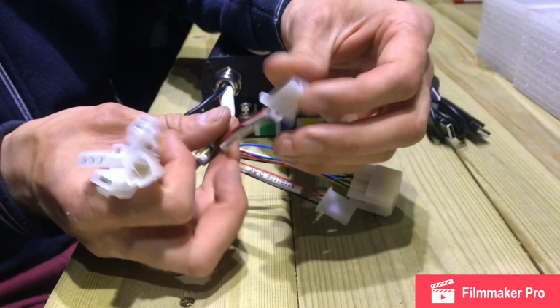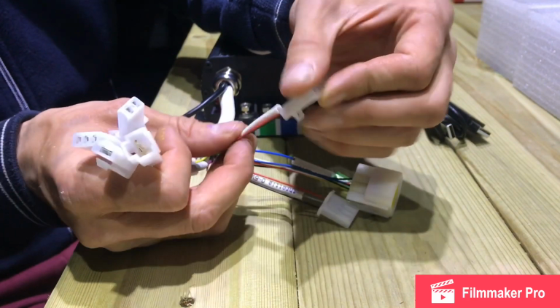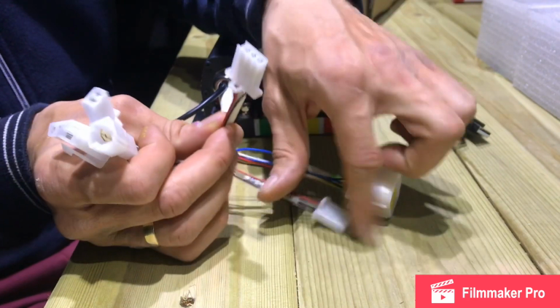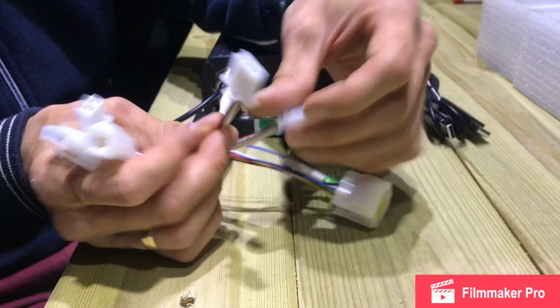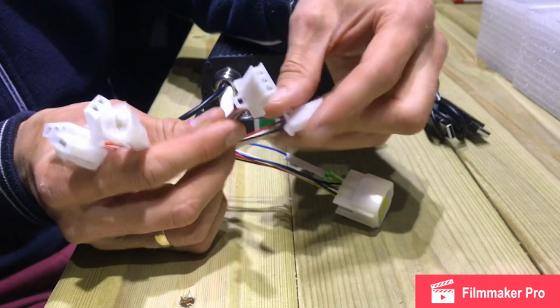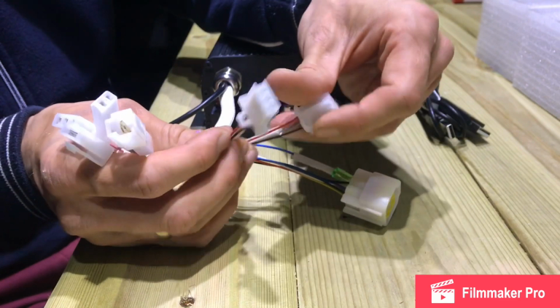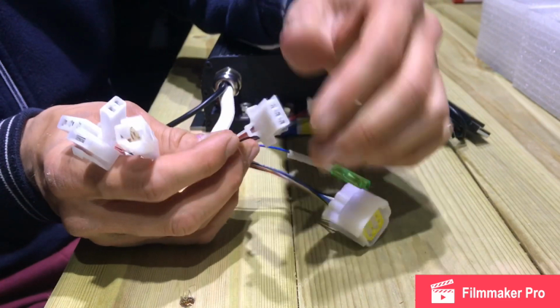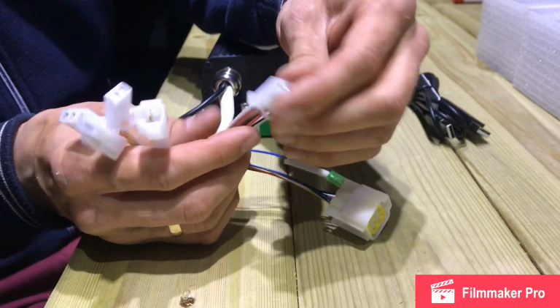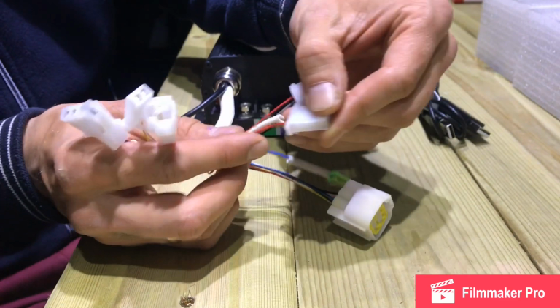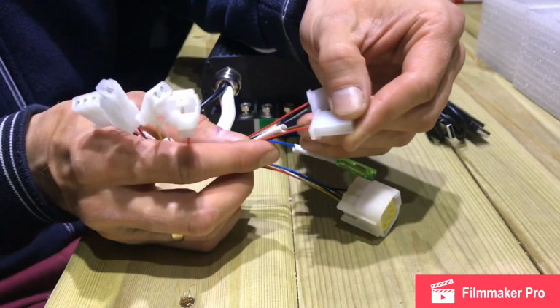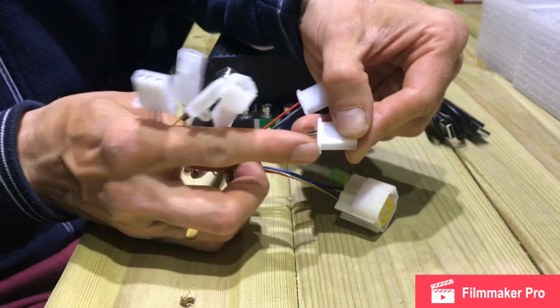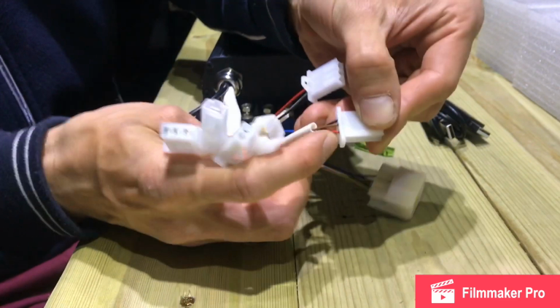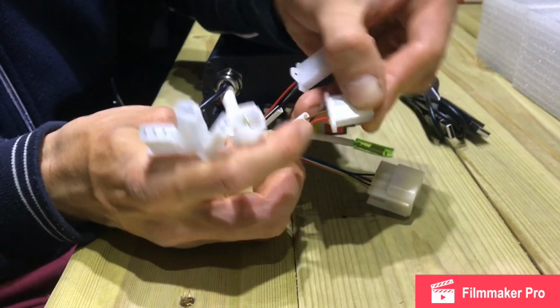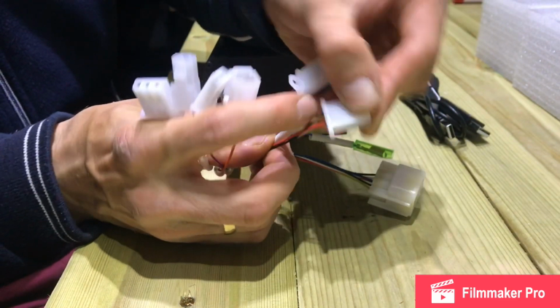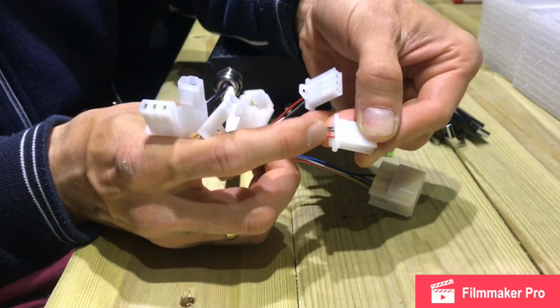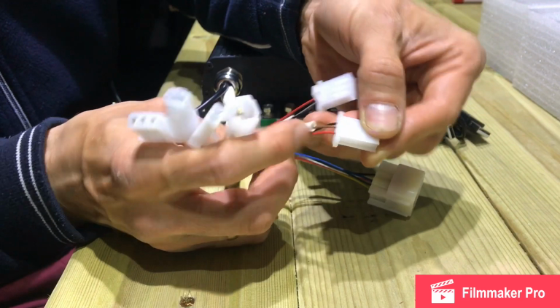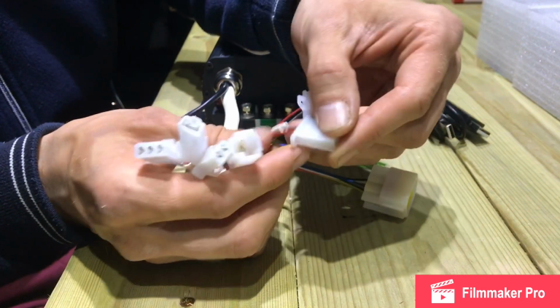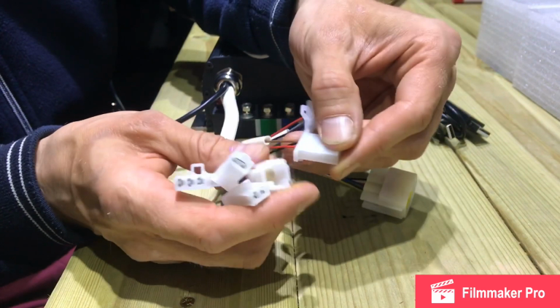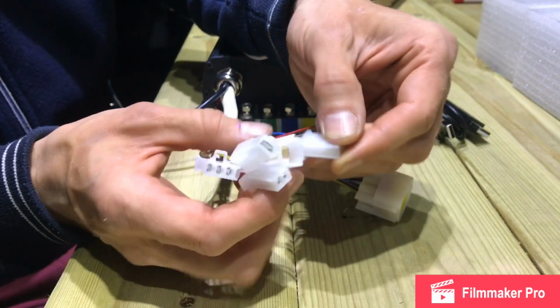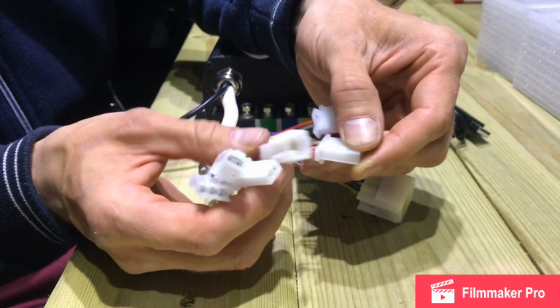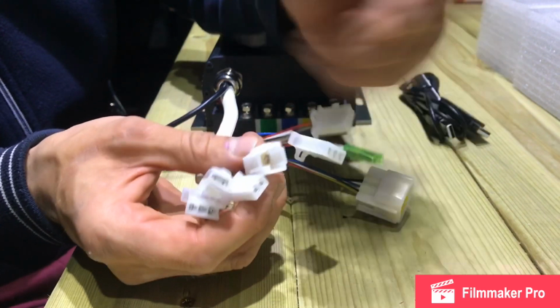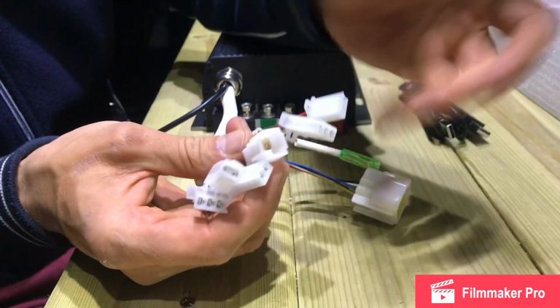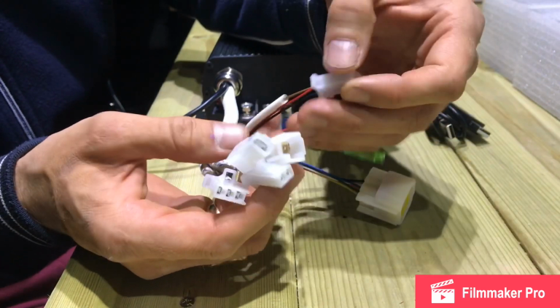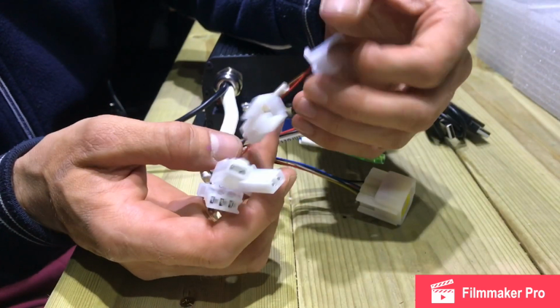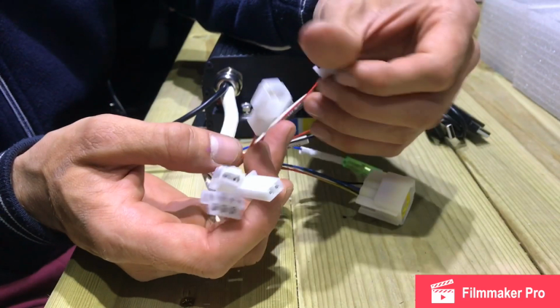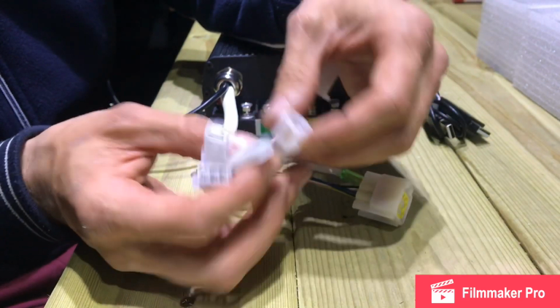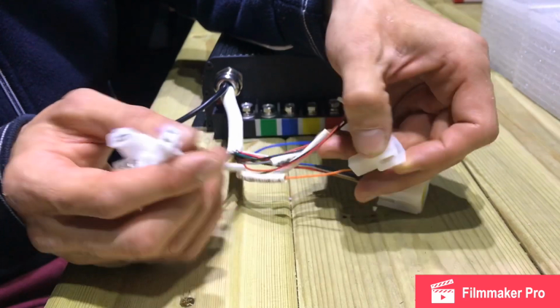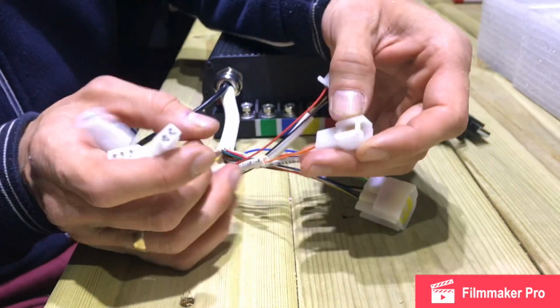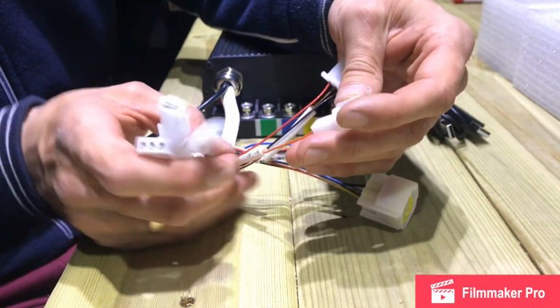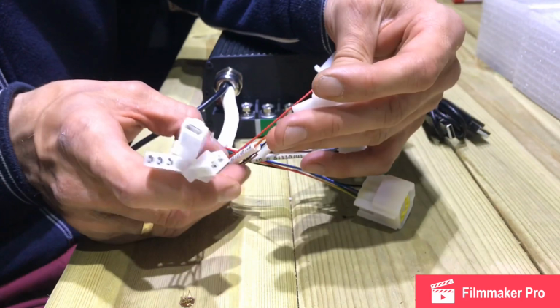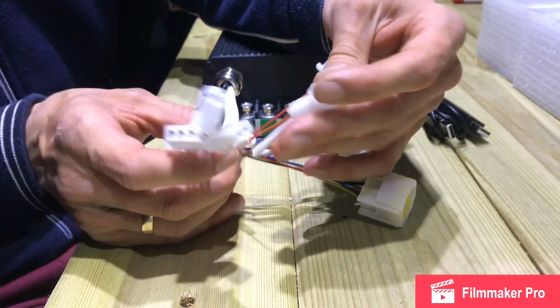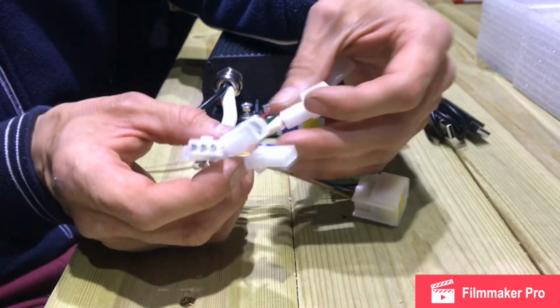The next plug is the e-brake throttle. This is the same principle and exactly the same plug as the traditional throttle — red, black, and the third one. Just connect it to the middle and it will all work fine.